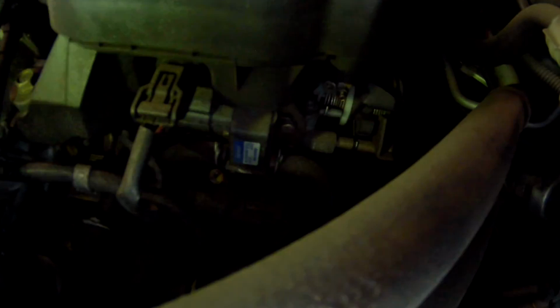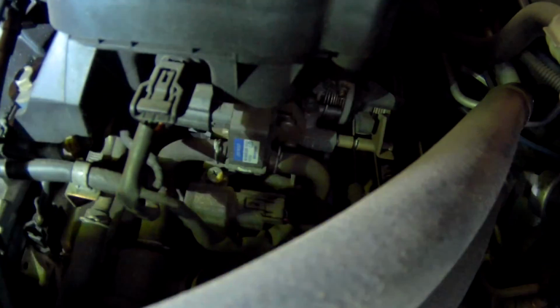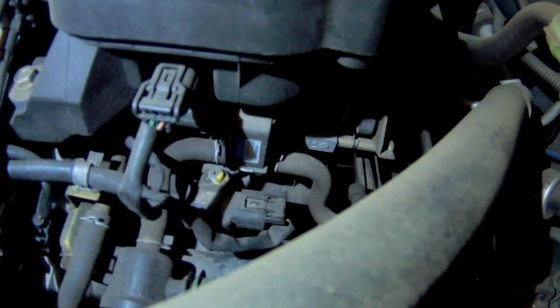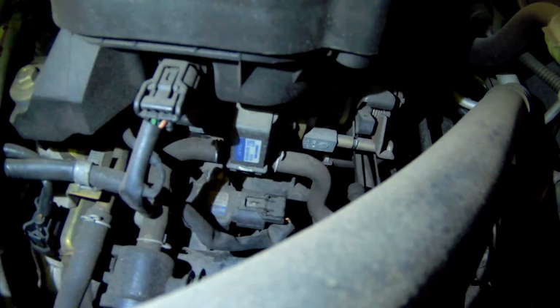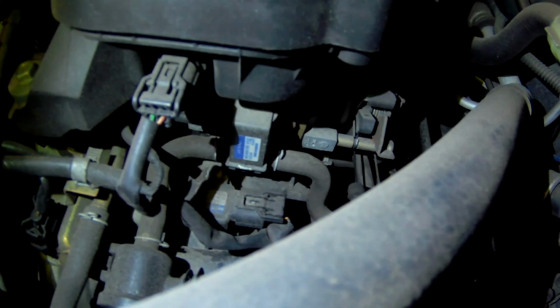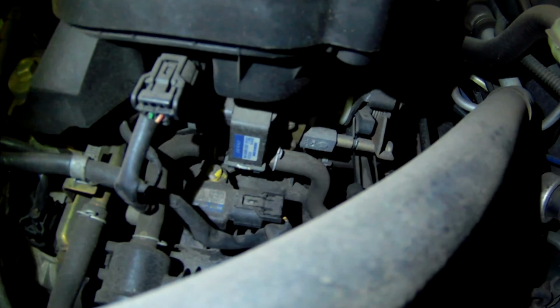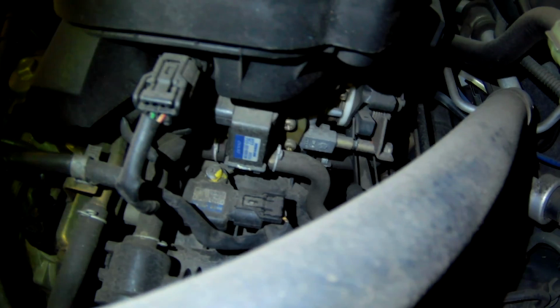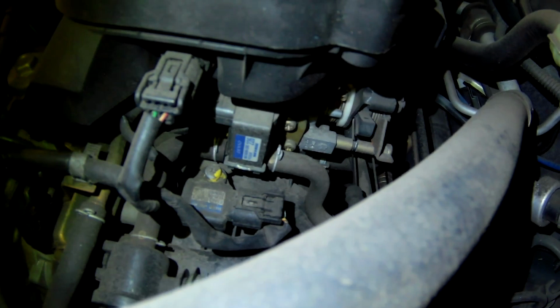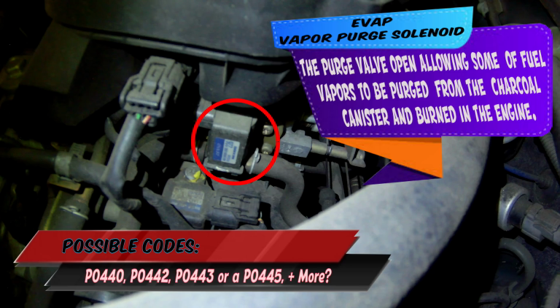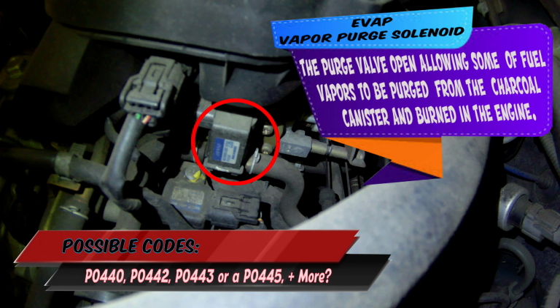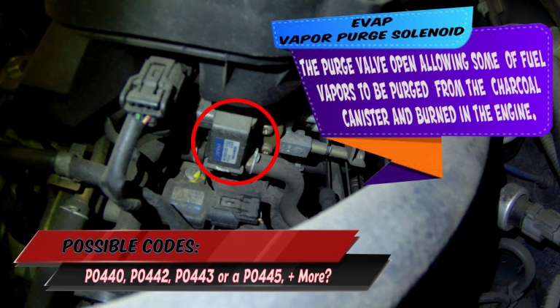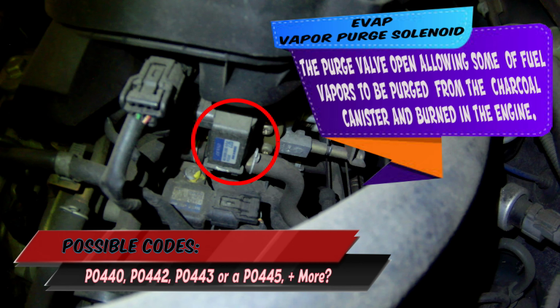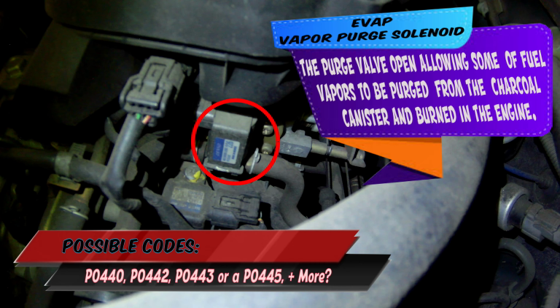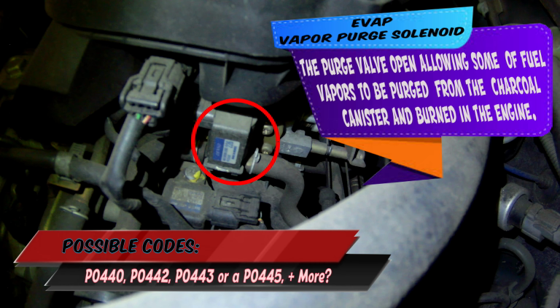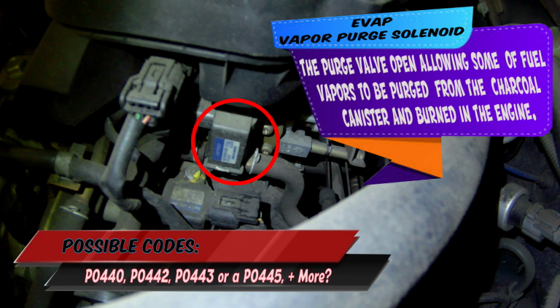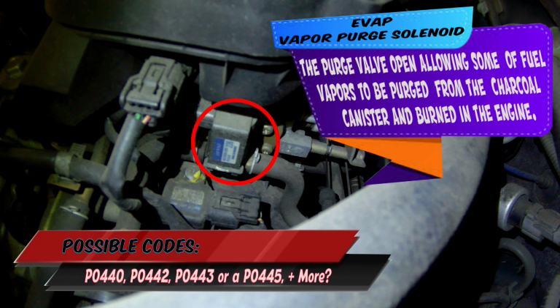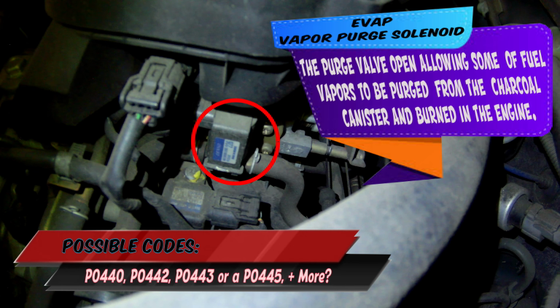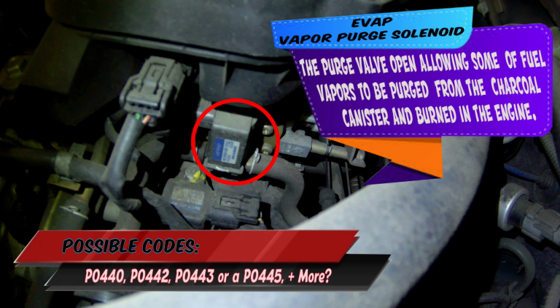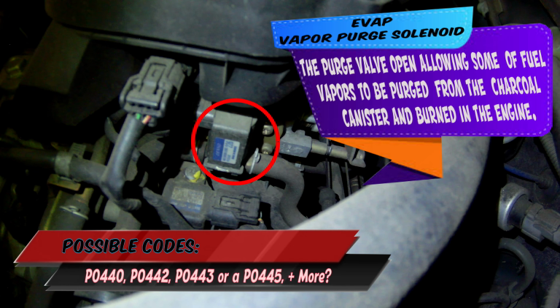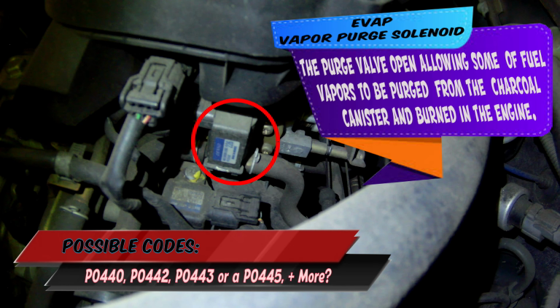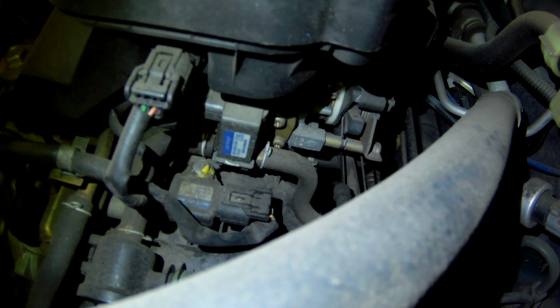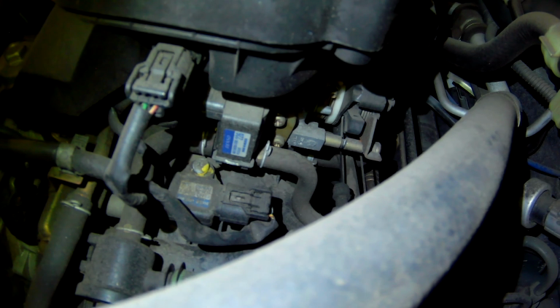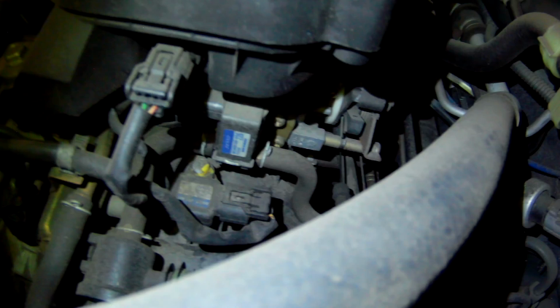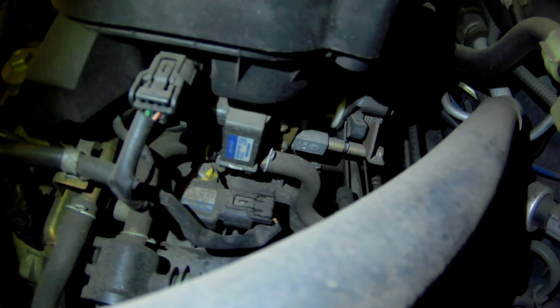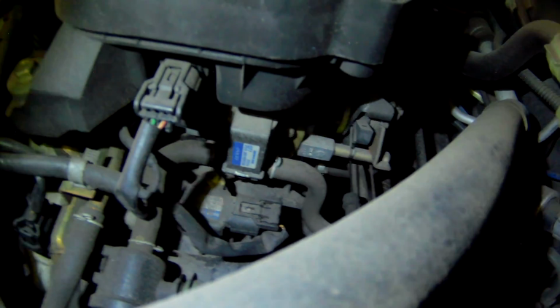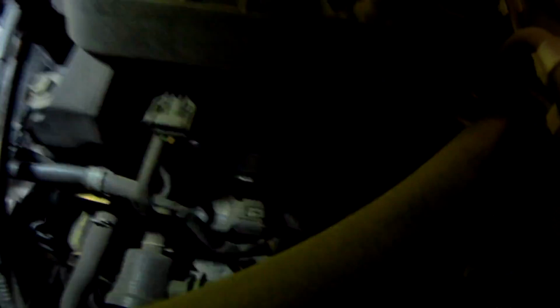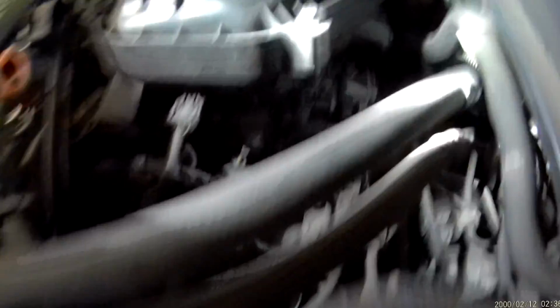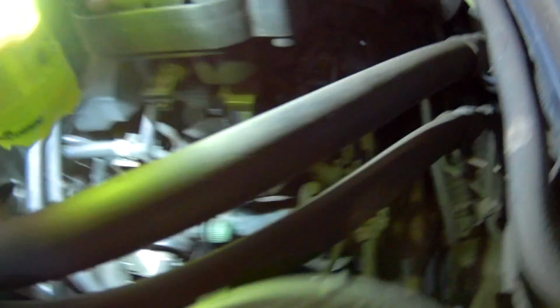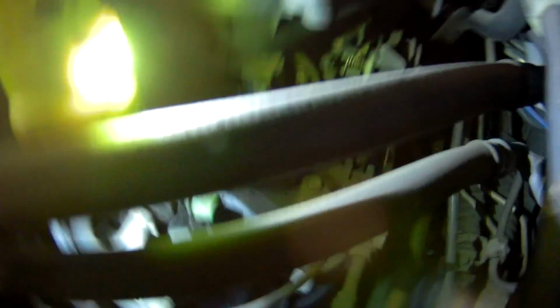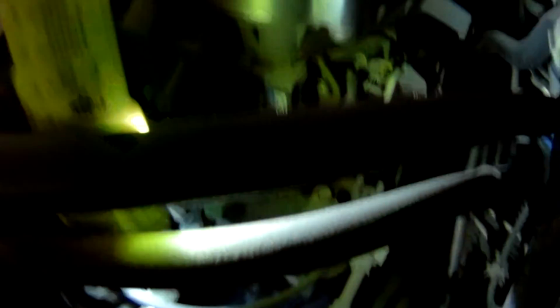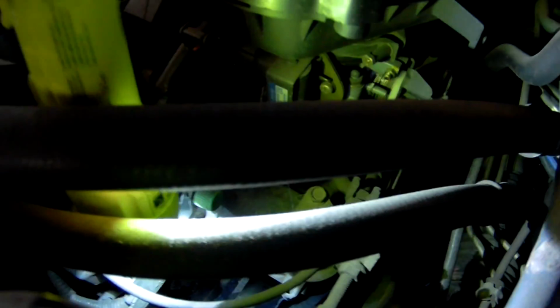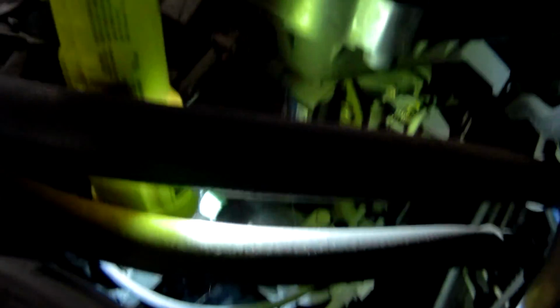Next, the emissions vapor purge solenoid. This is a vapor purge solenoid. It allows the fuel vapors to go back into the intake and burn through the combustion process again to be cleaned up through the catalytic converter.